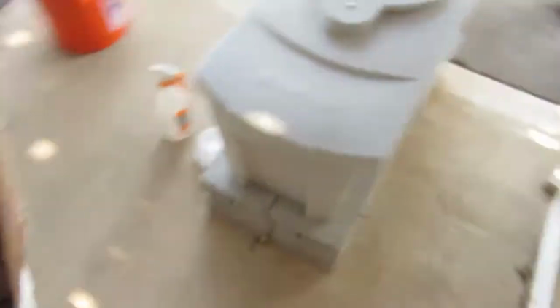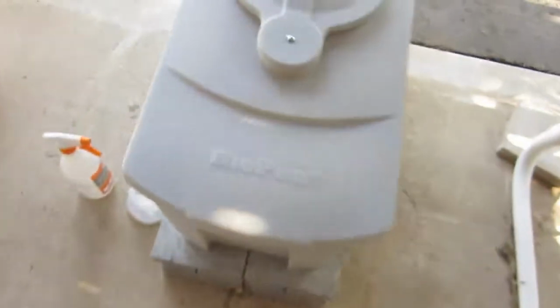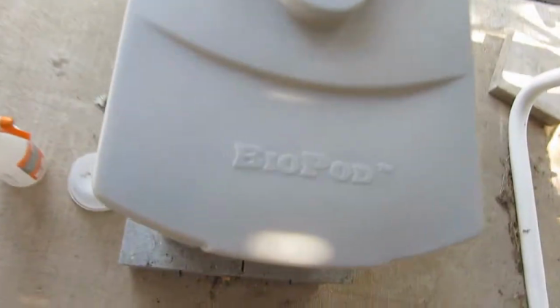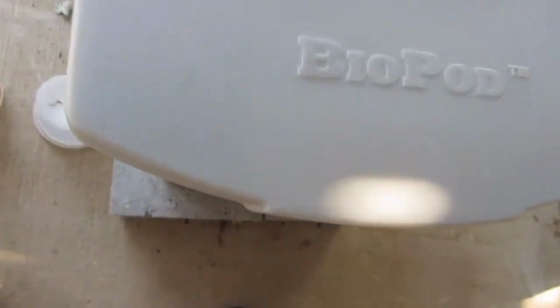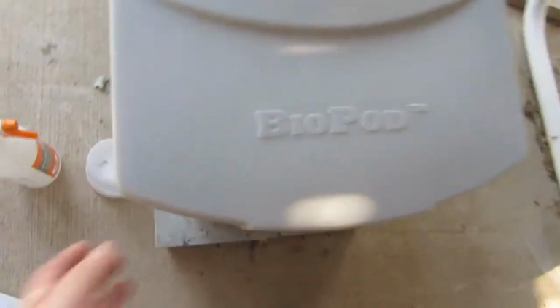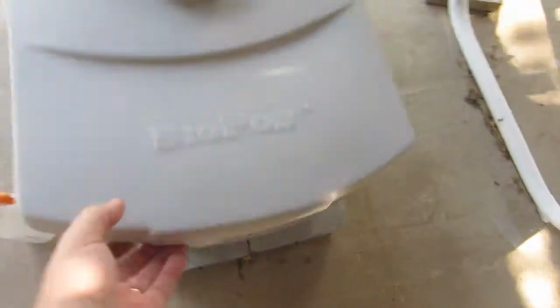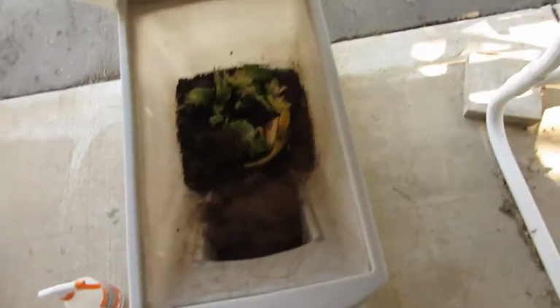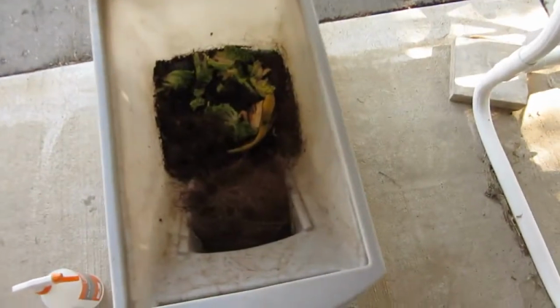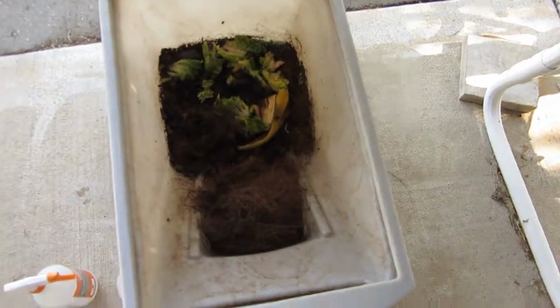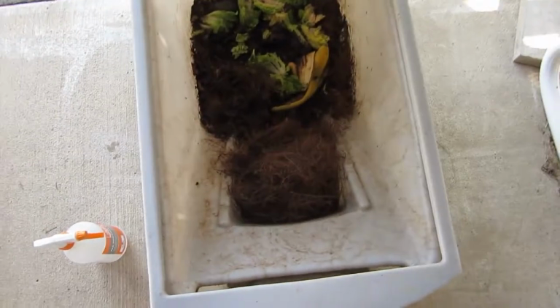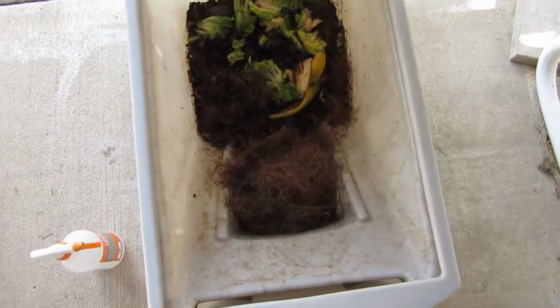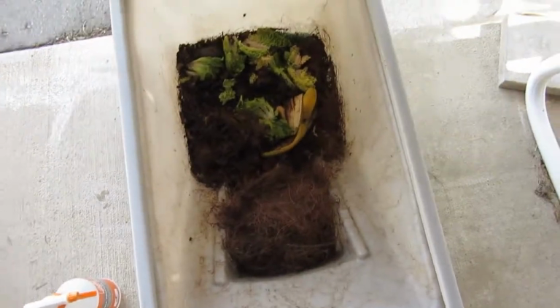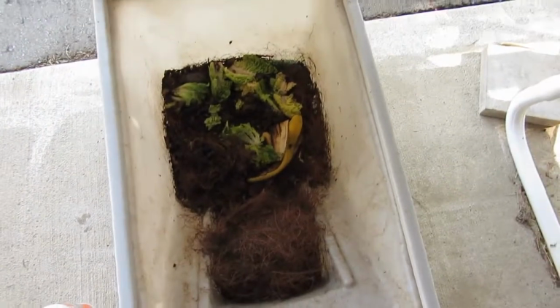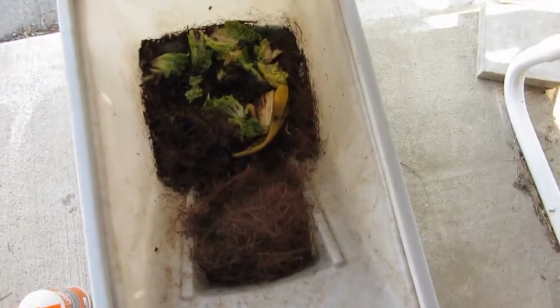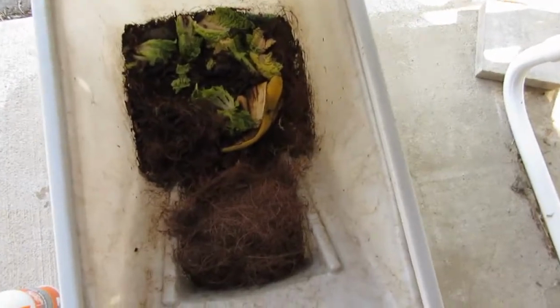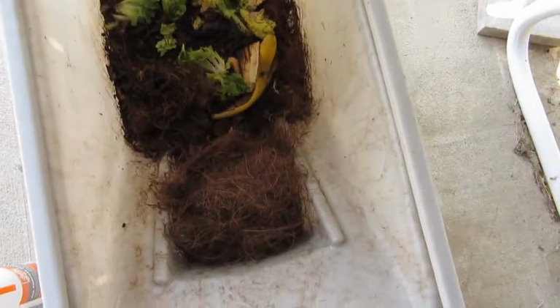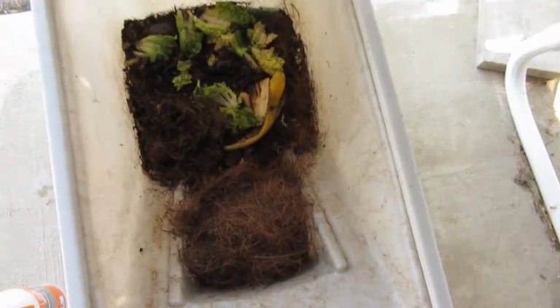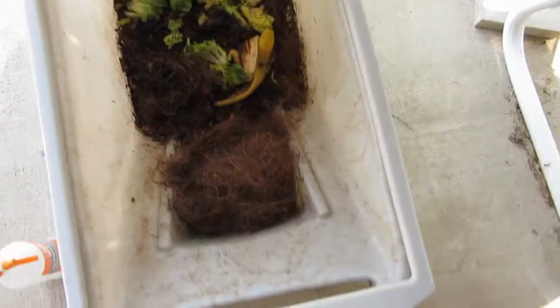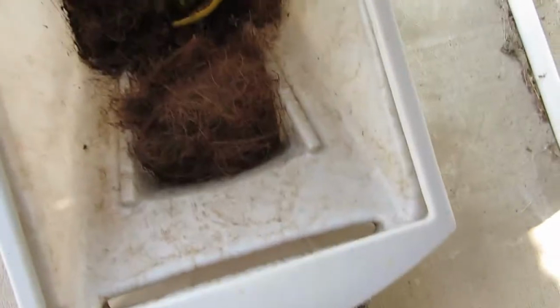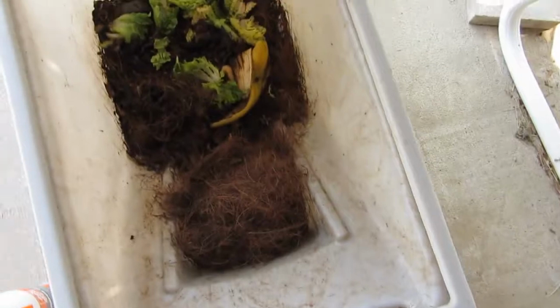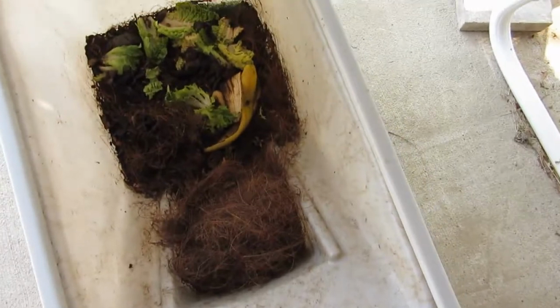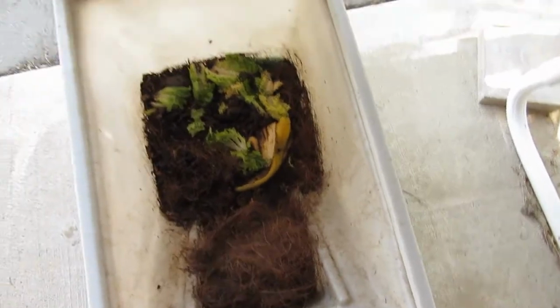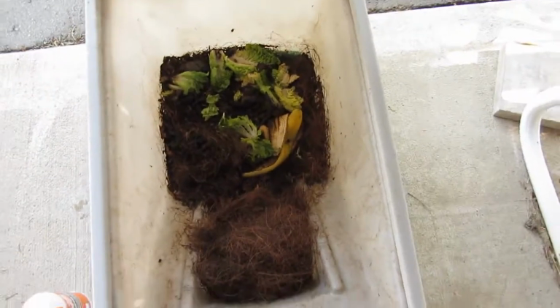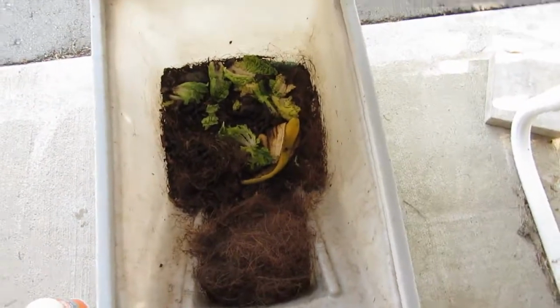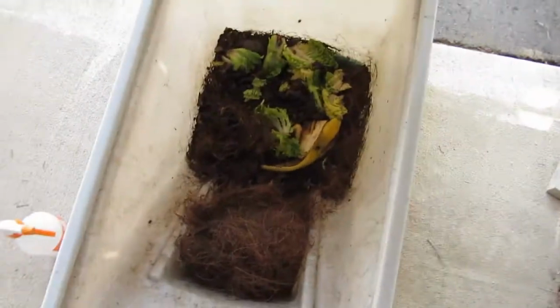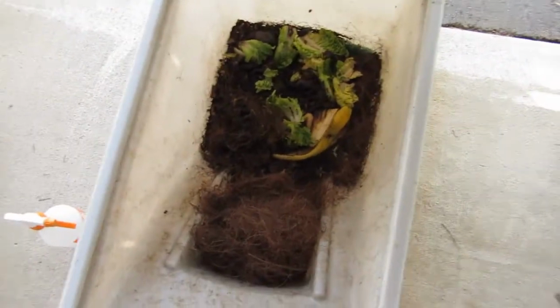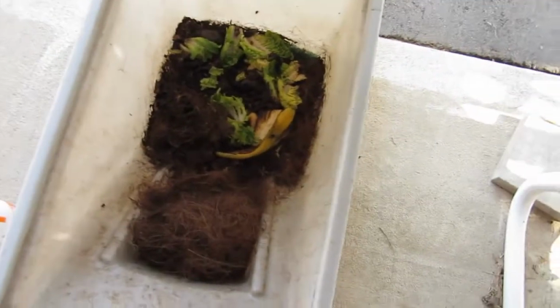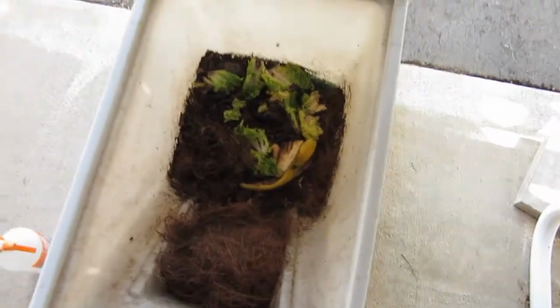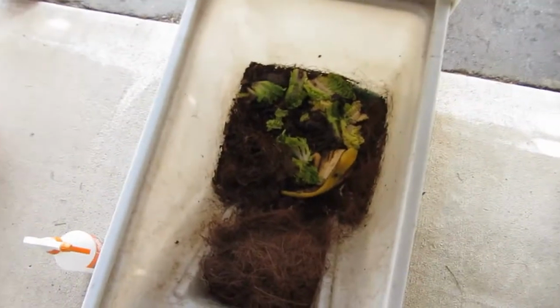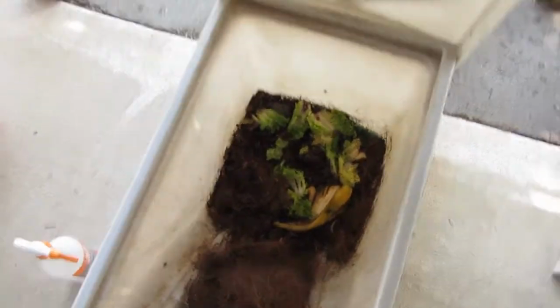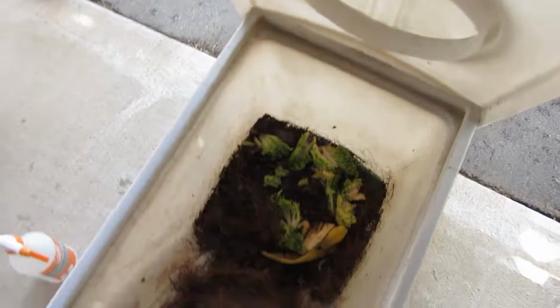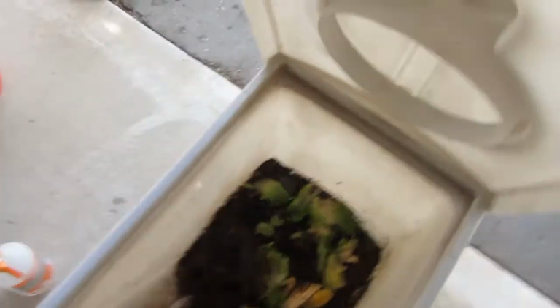Let's see what's going on inside — doesn't look like any of them are on top right now, which is normal because it's really hot out today. I'm going to go ahead and put these guys in here.